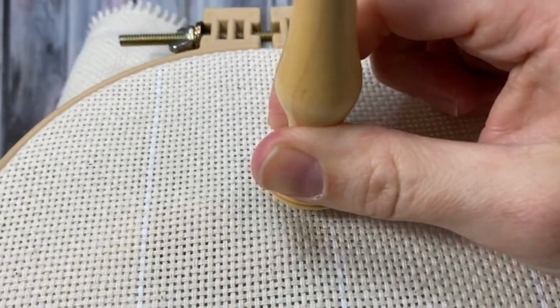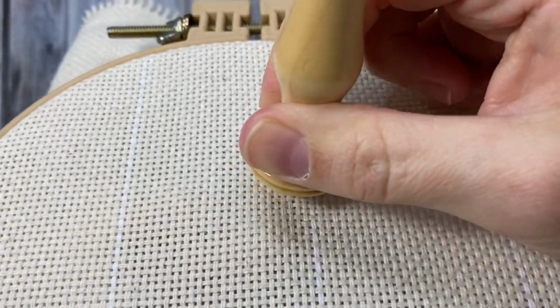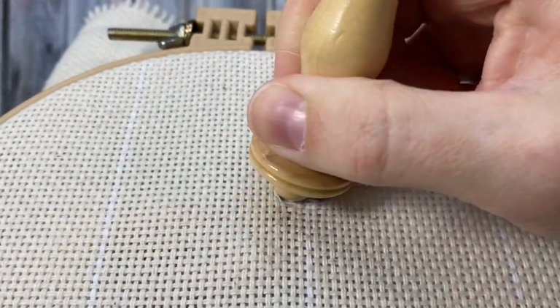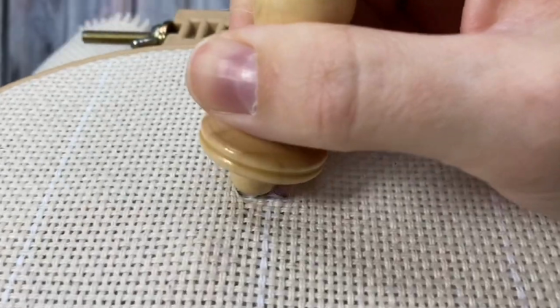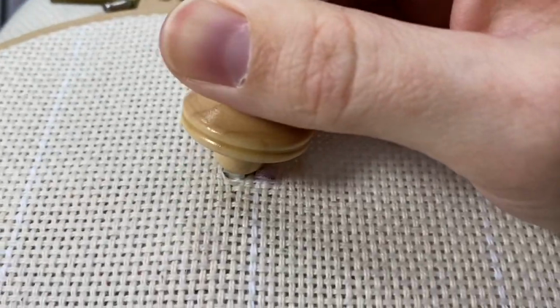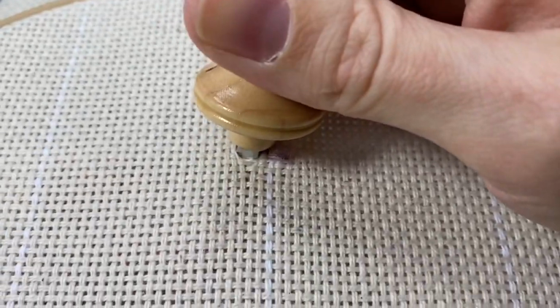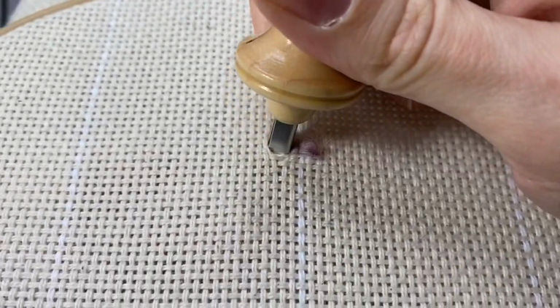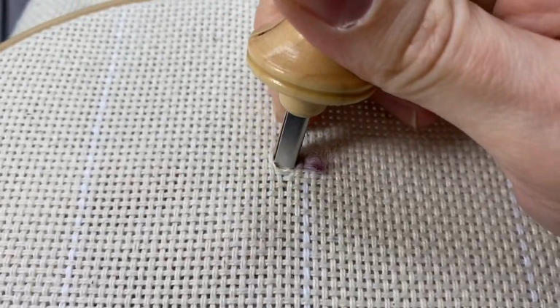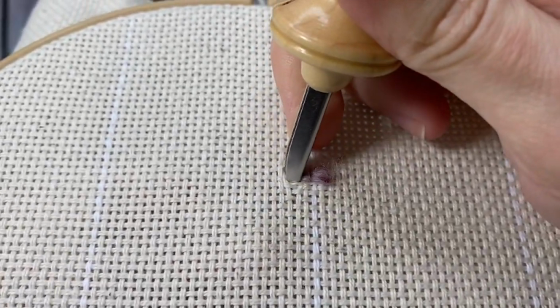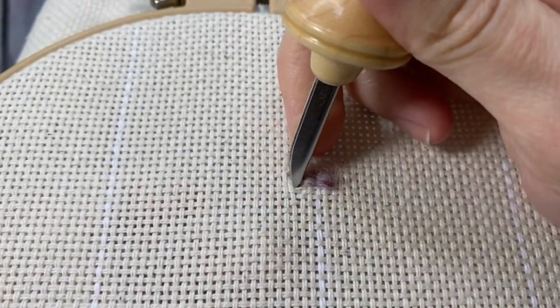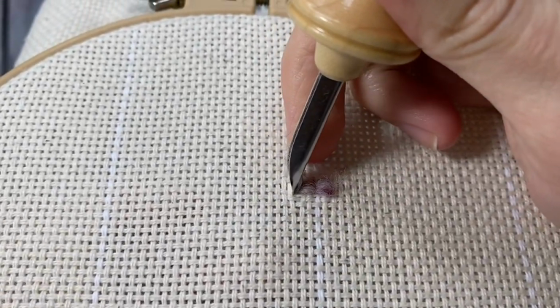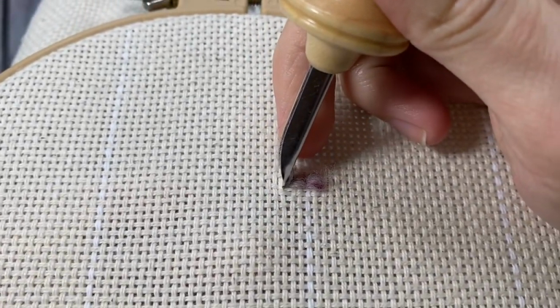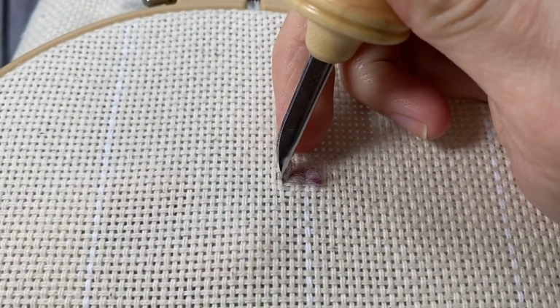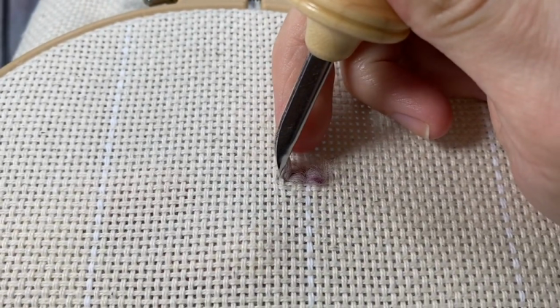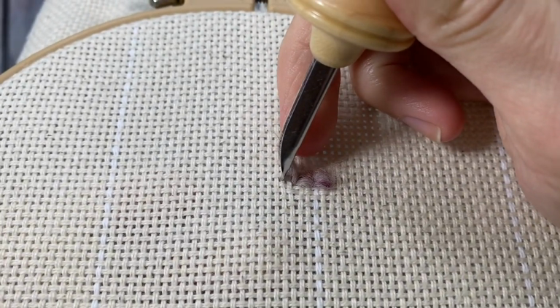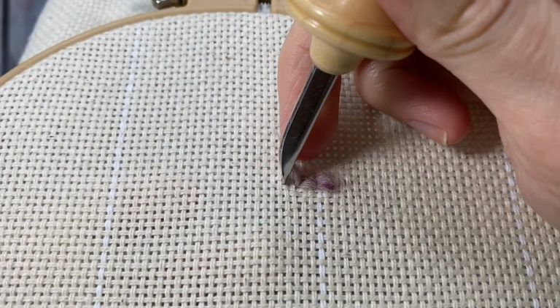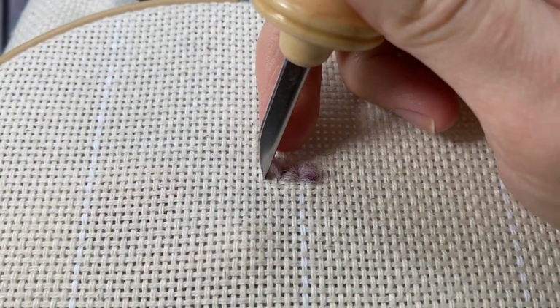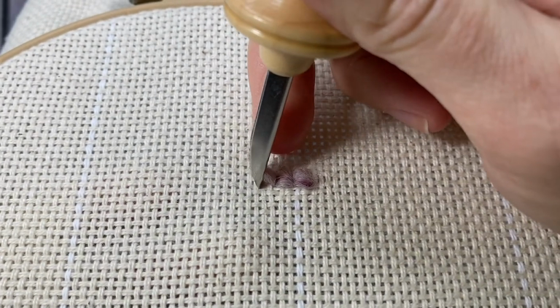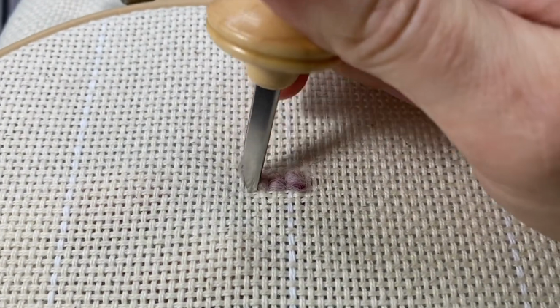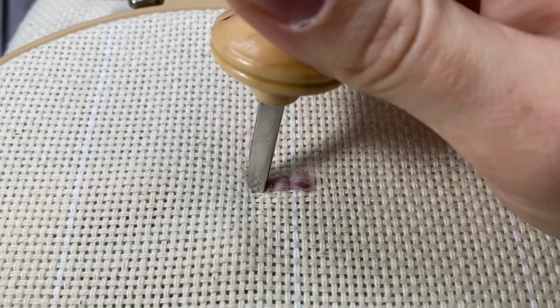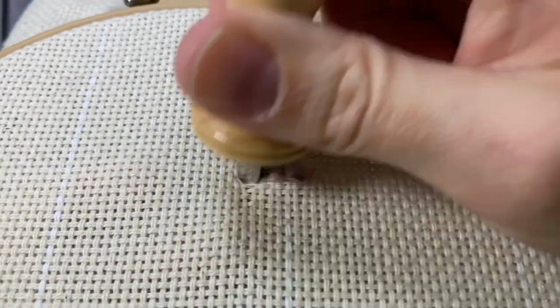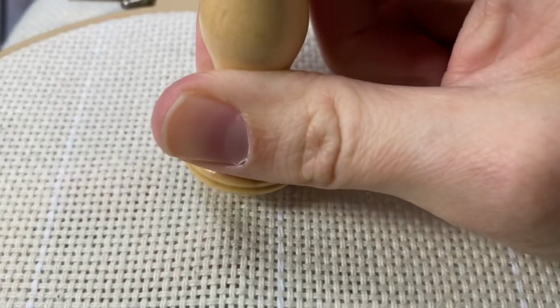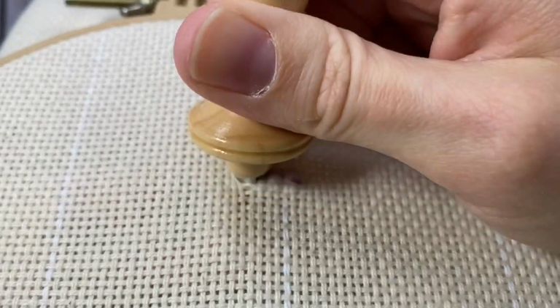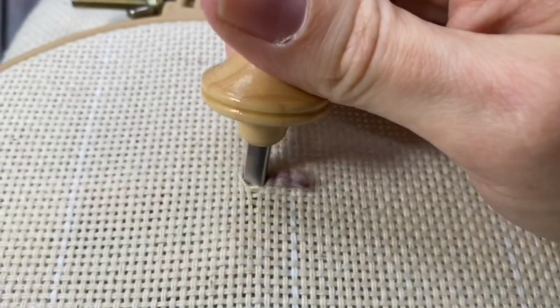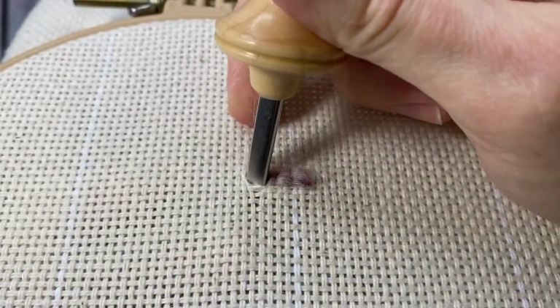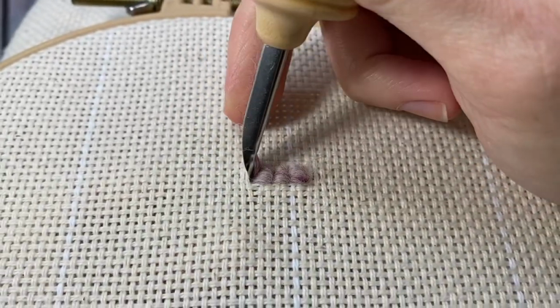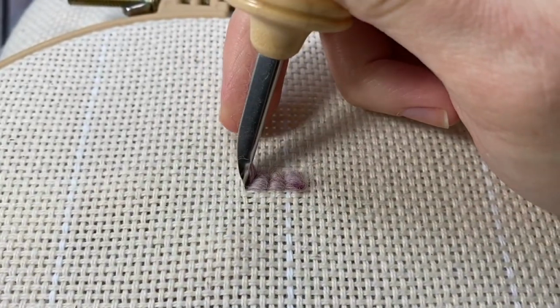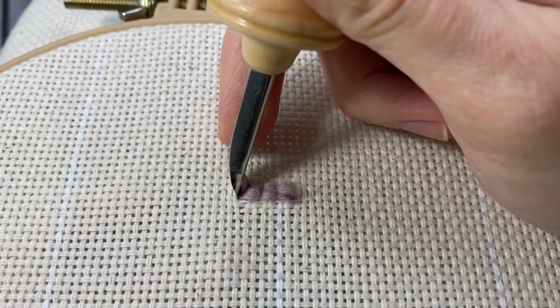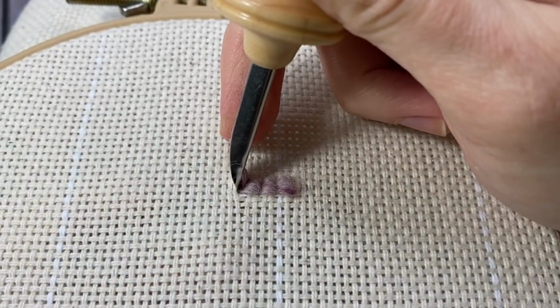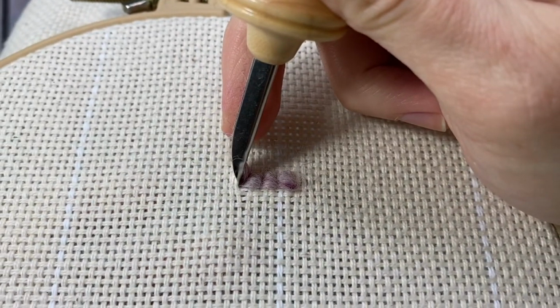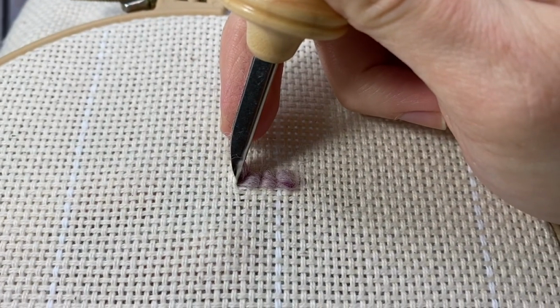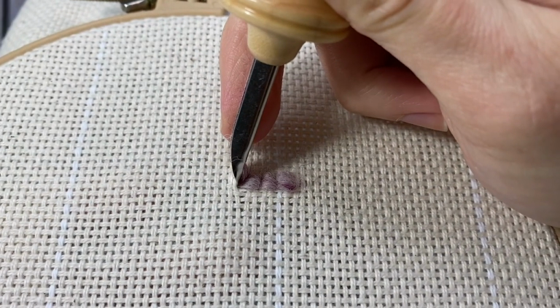This is going to be the outline of my shape so I'm making my stitches extra close together. This will keep the edges of your design neater.